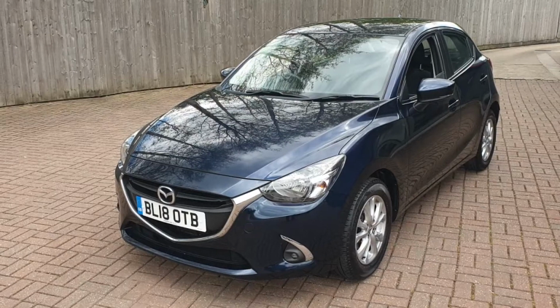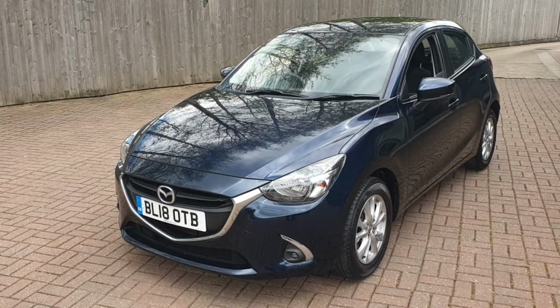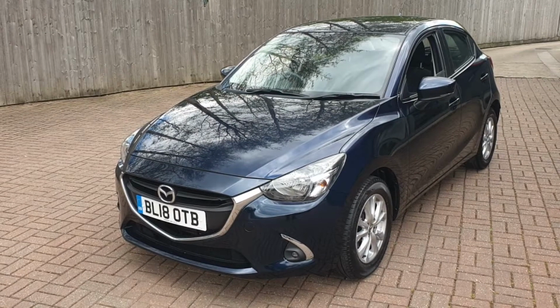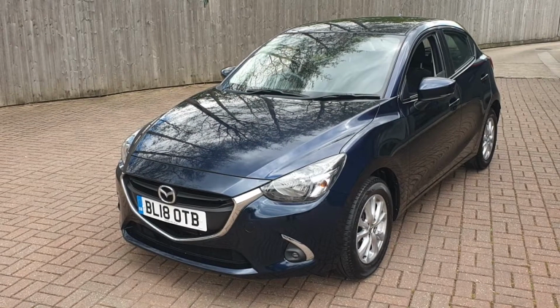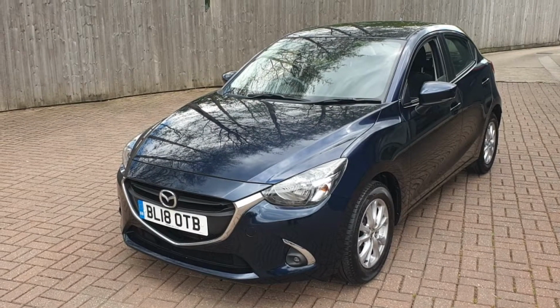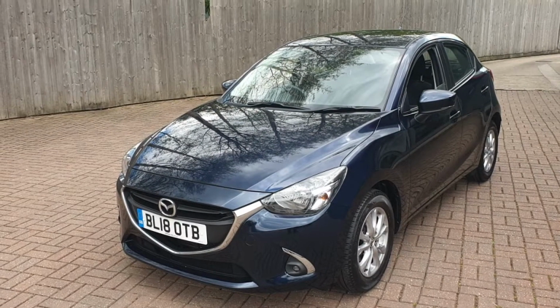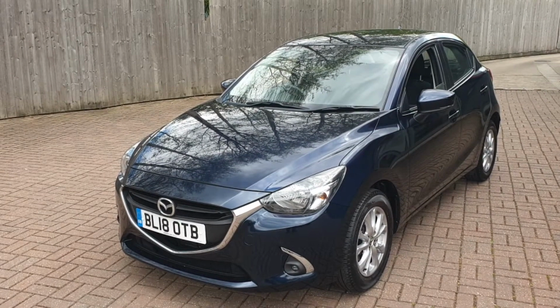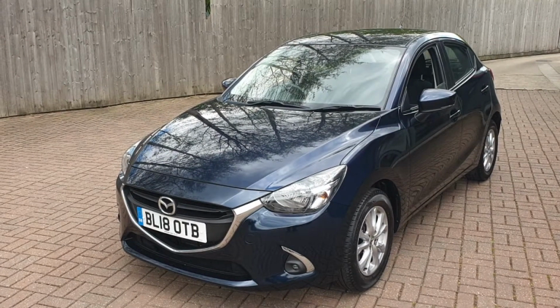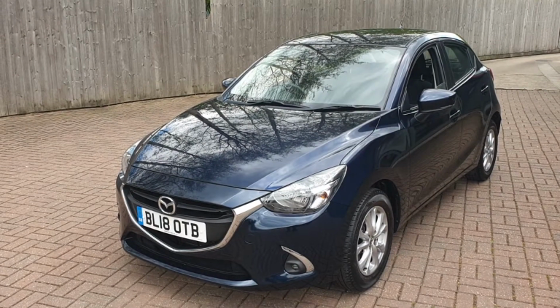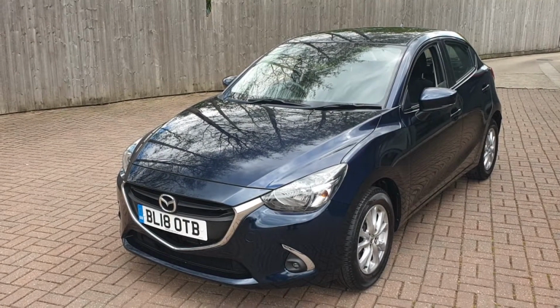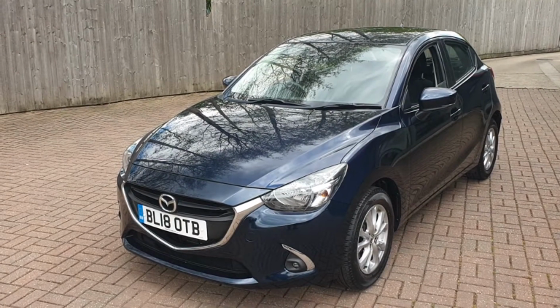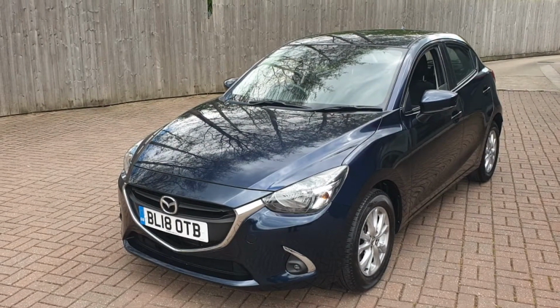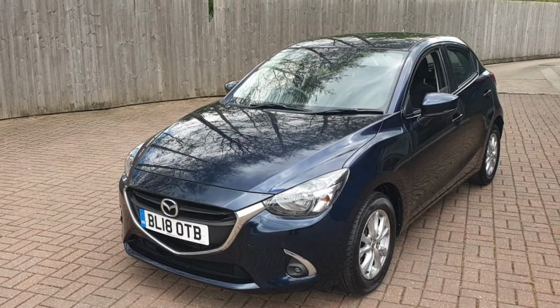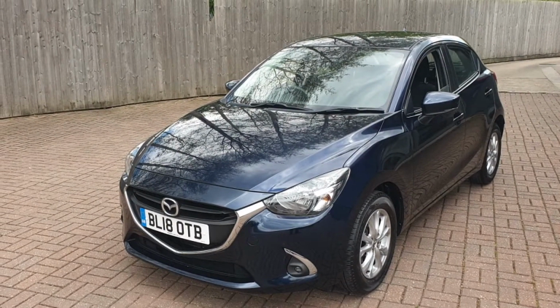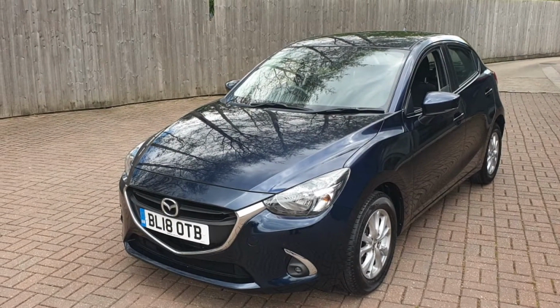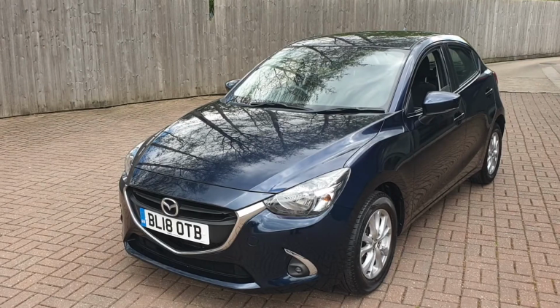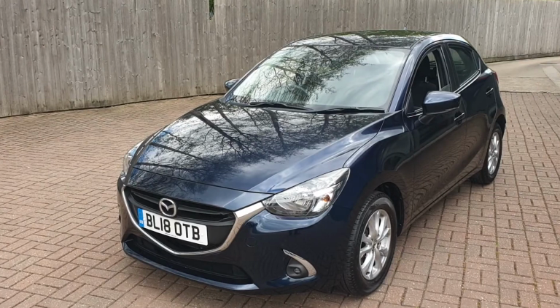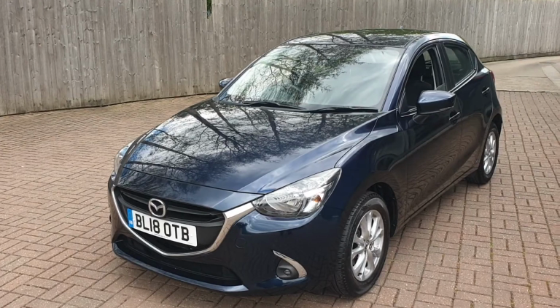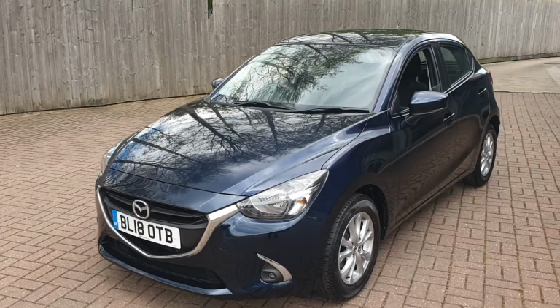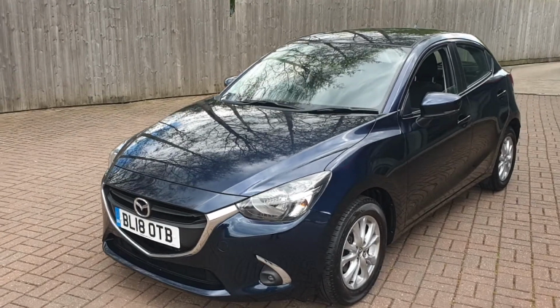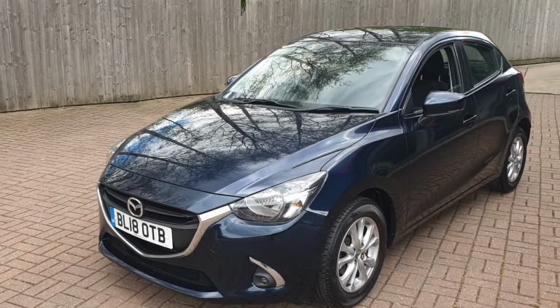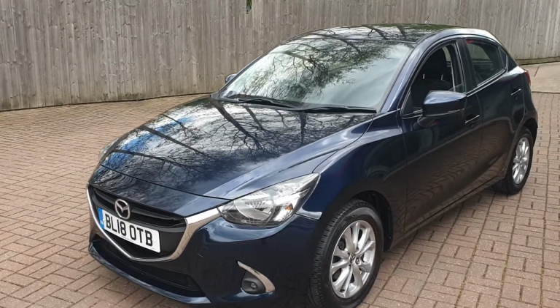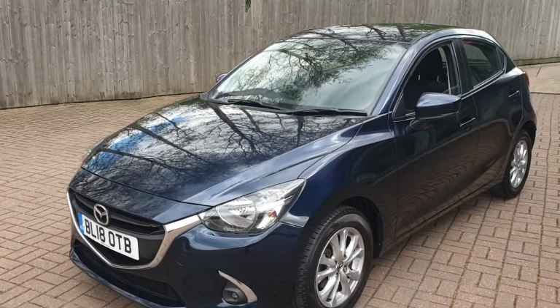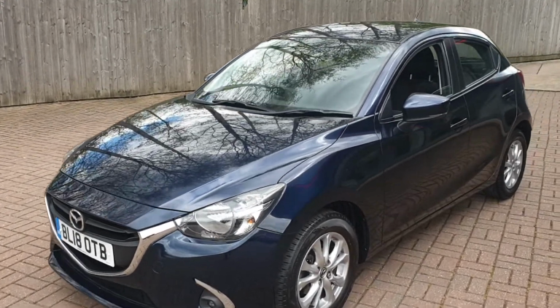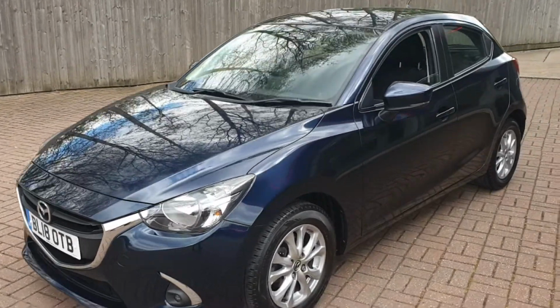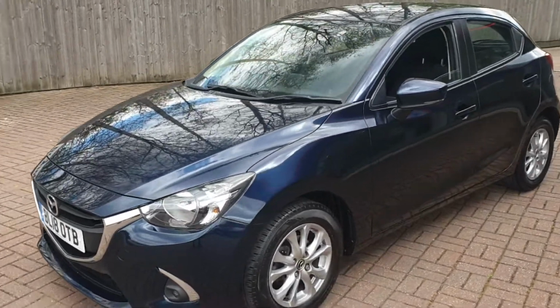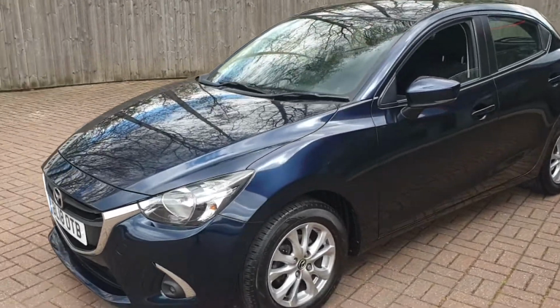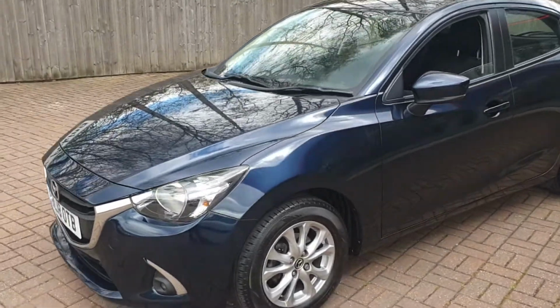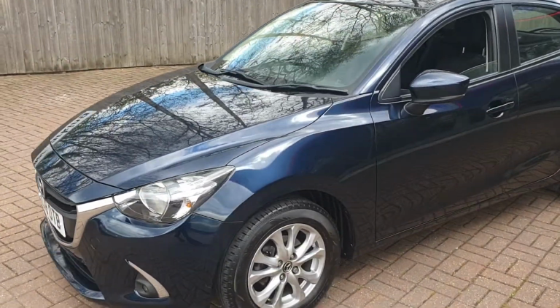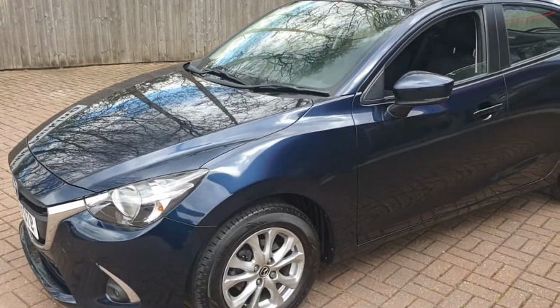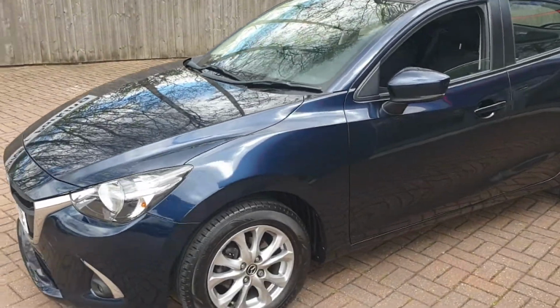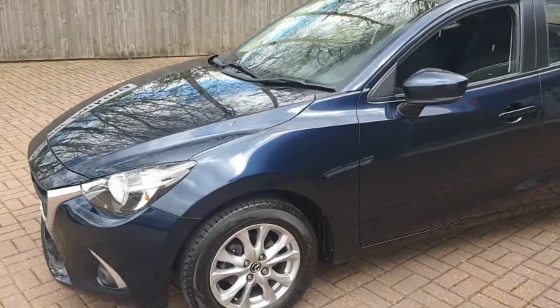Welcome to Canterbury Suzuki. This is our Mazda 2. This comes with Skyactiv technology. It also has 15-inch alloys.